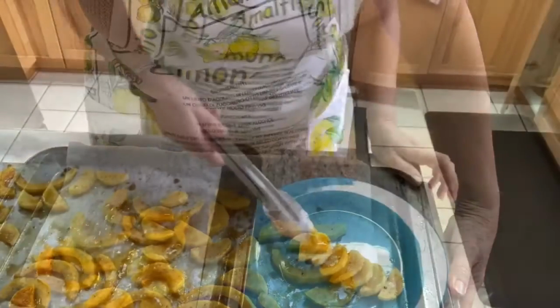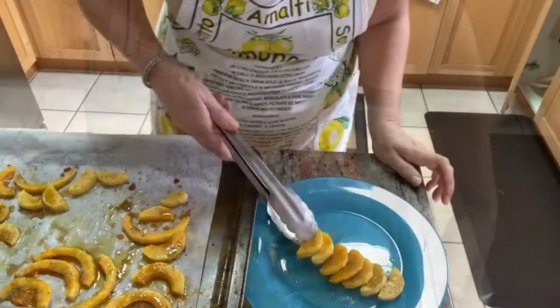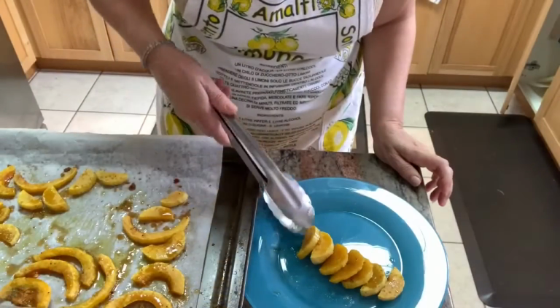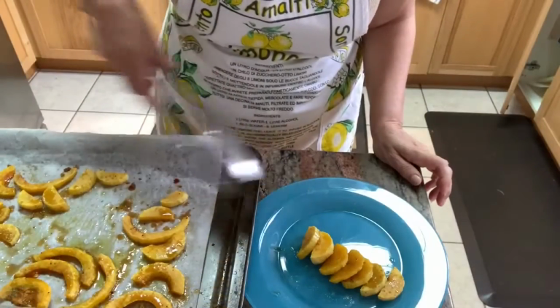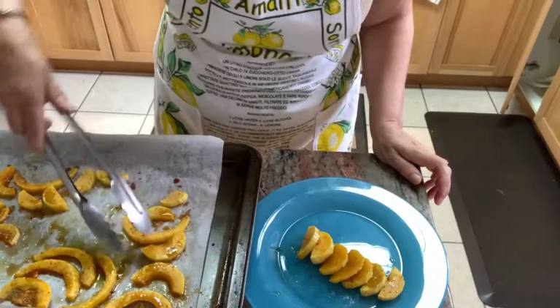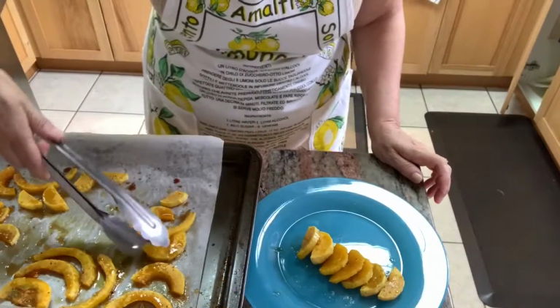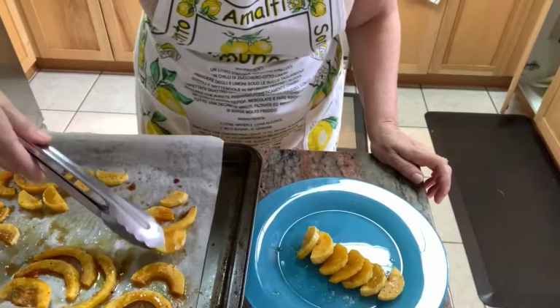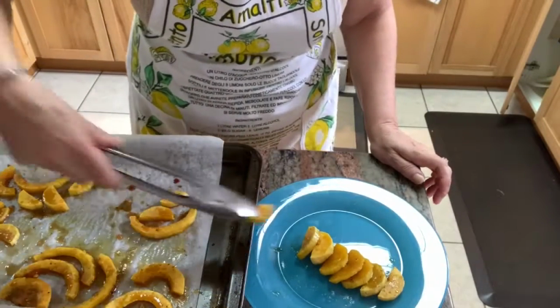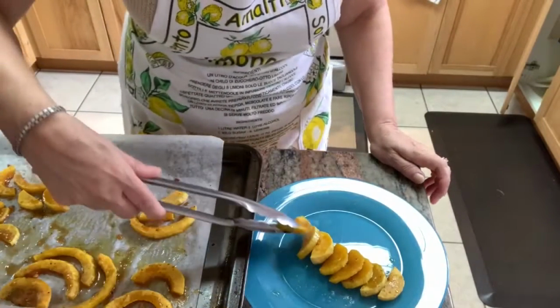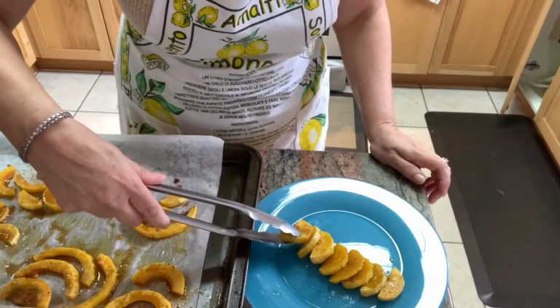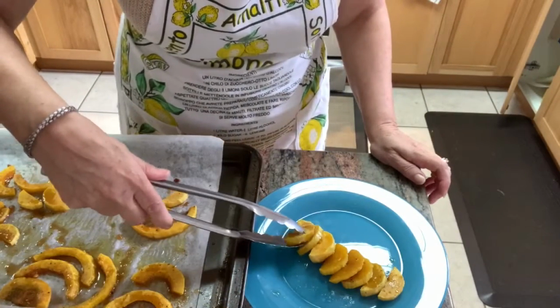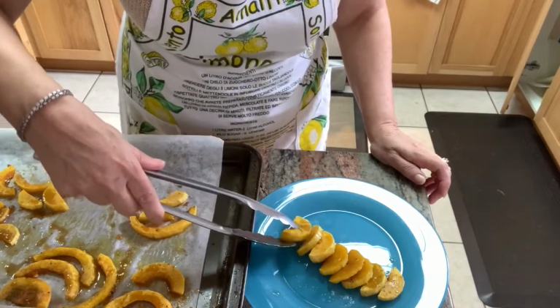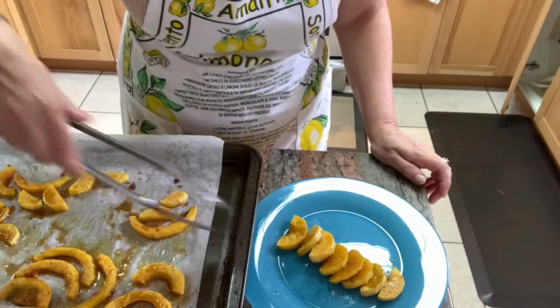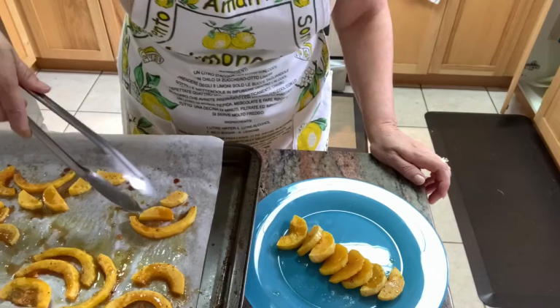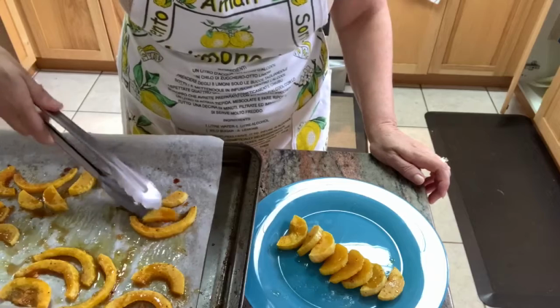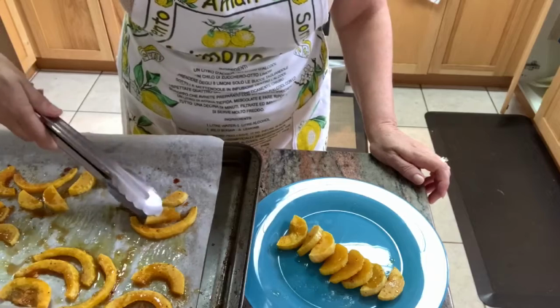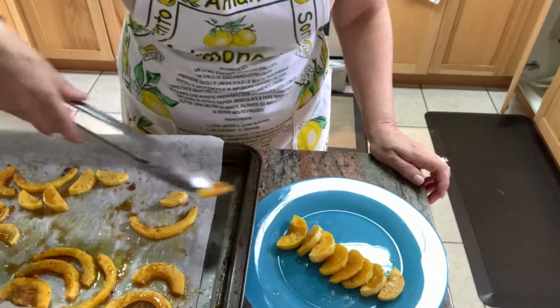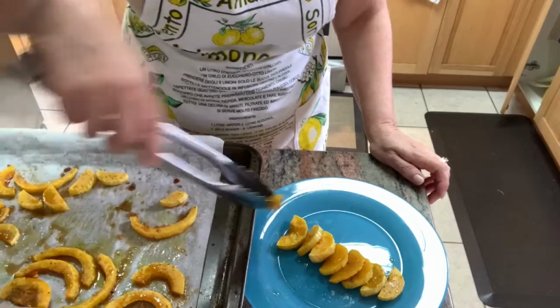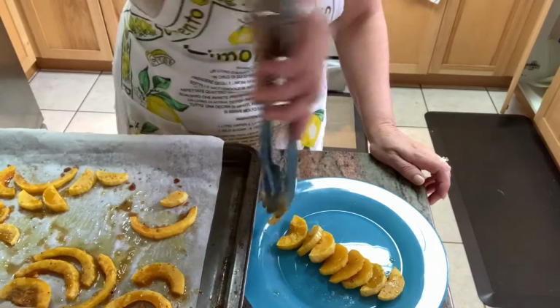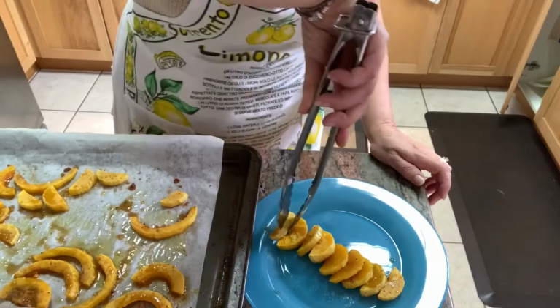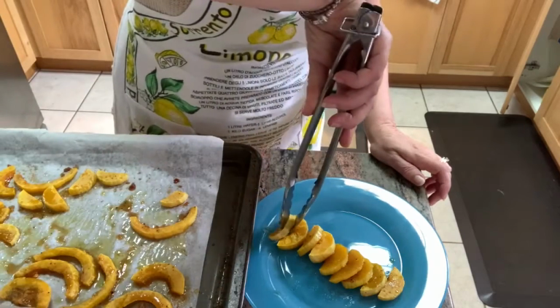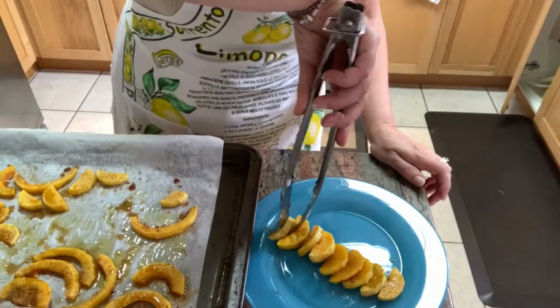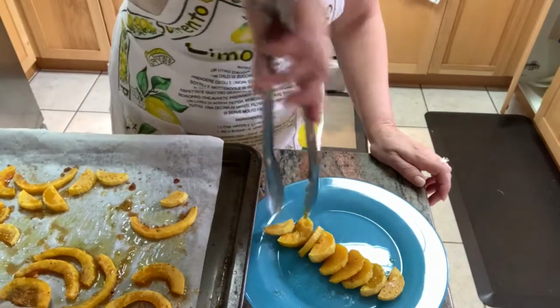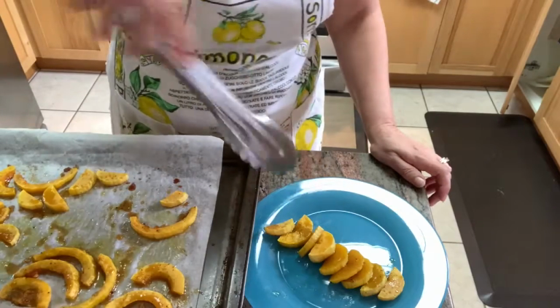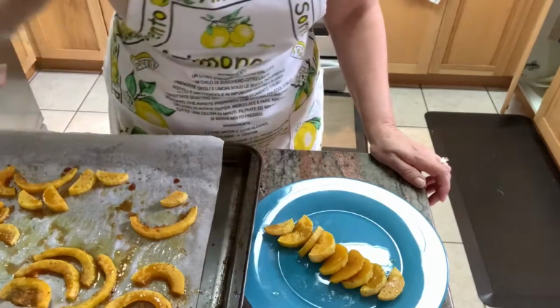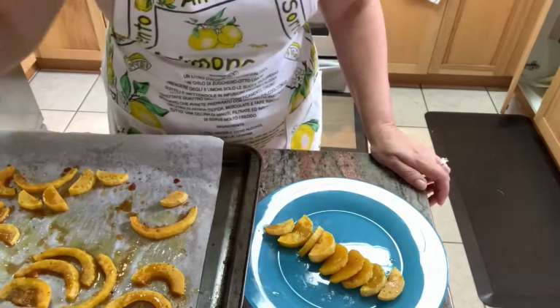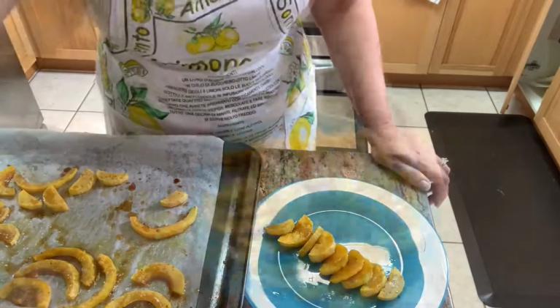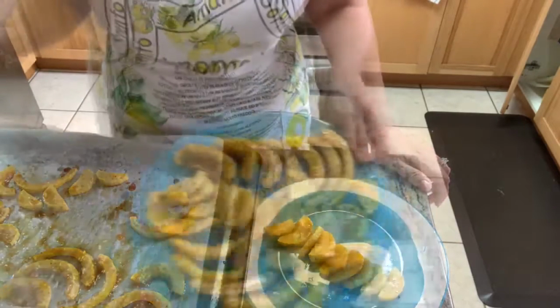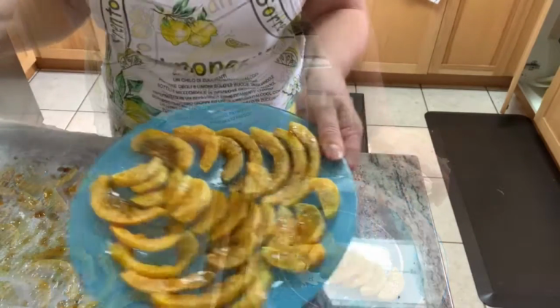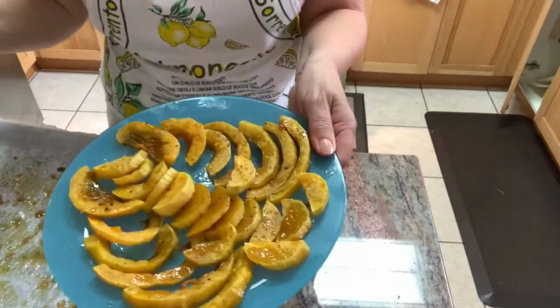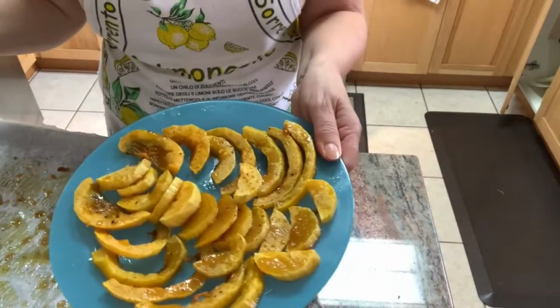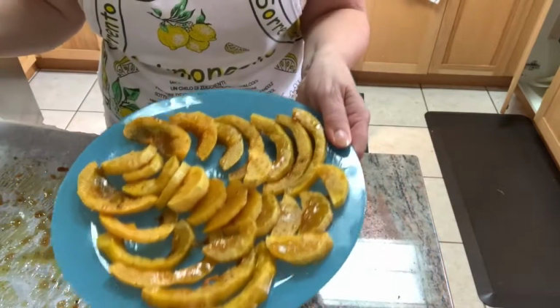For details about this recipe, go to ginasbellacucina.blogspot.com where you will find links to all of my recipes. Buon apetito everyone!